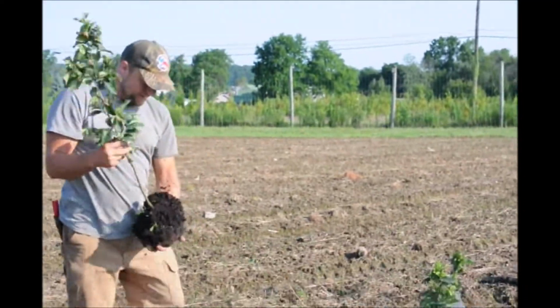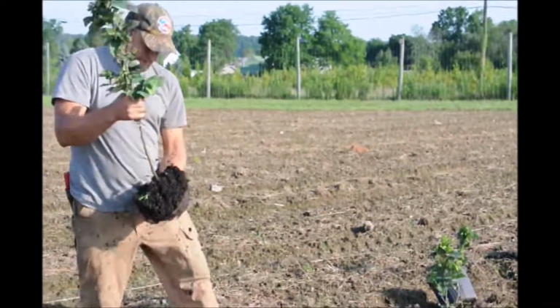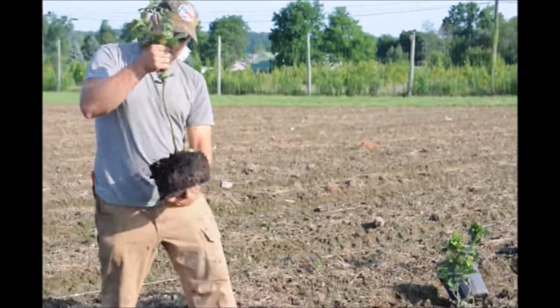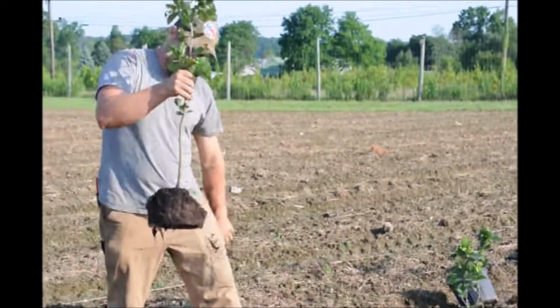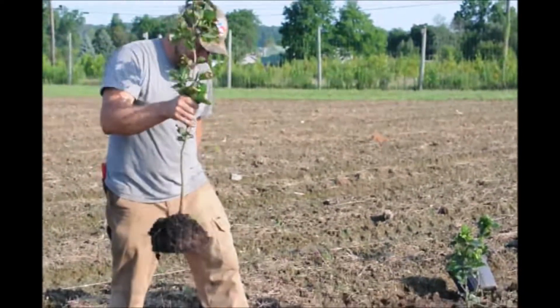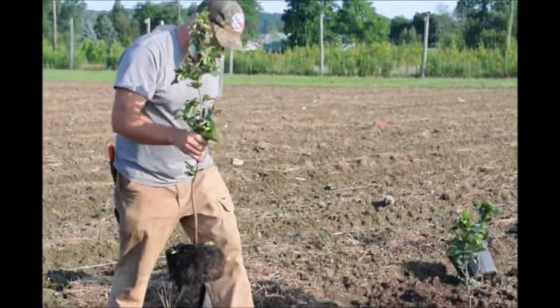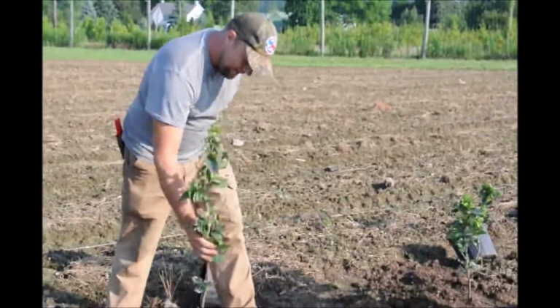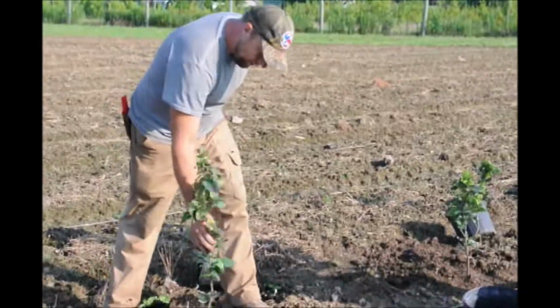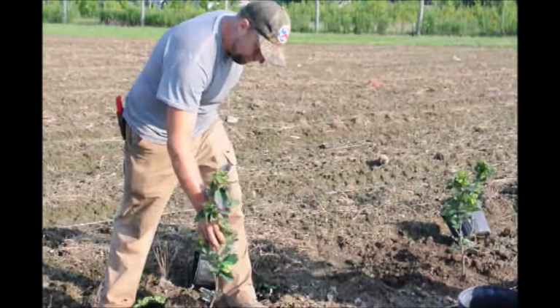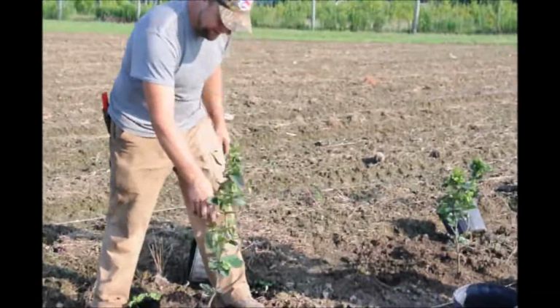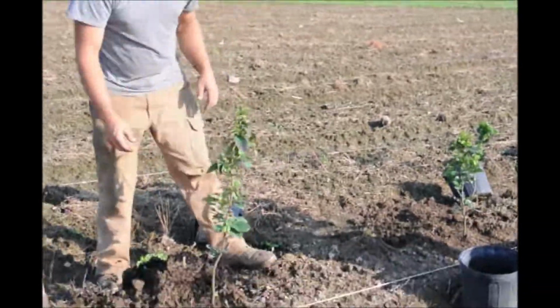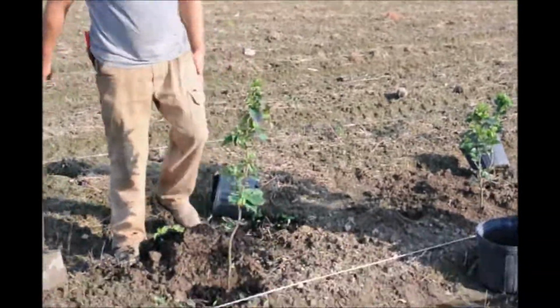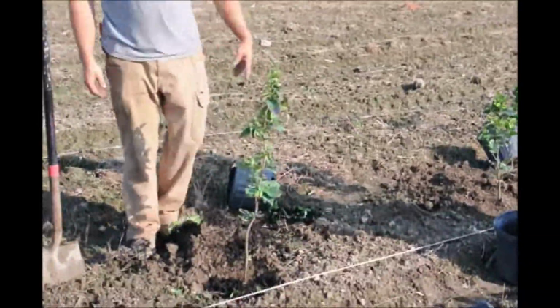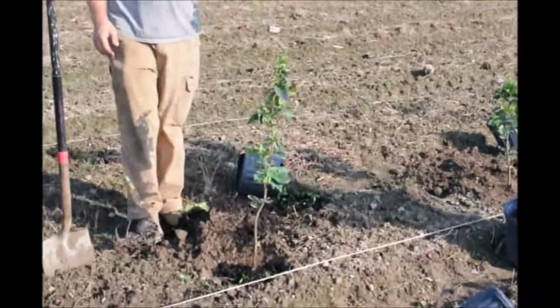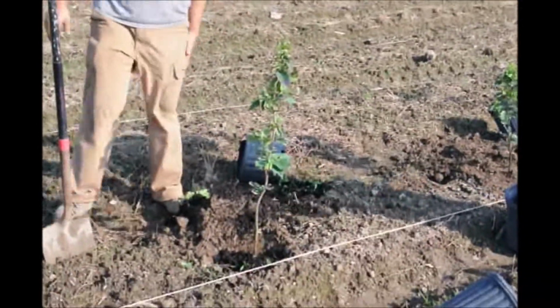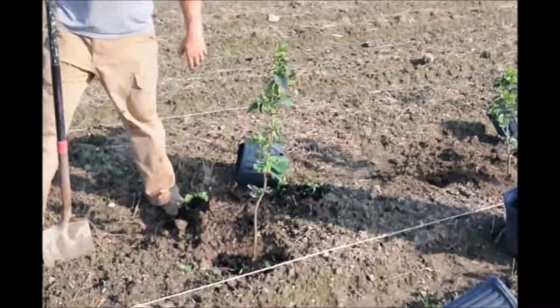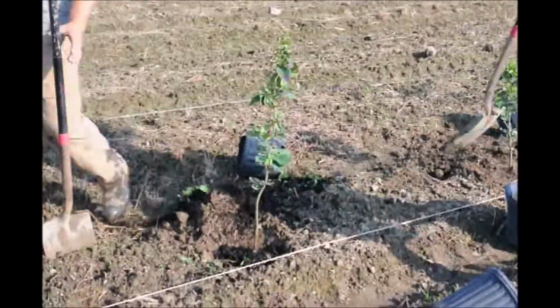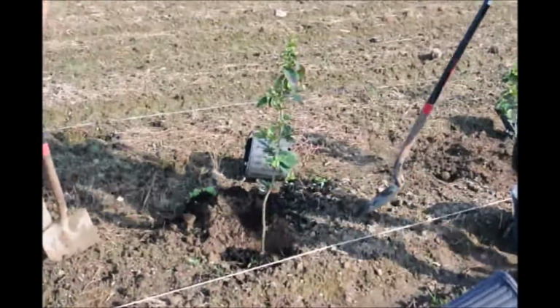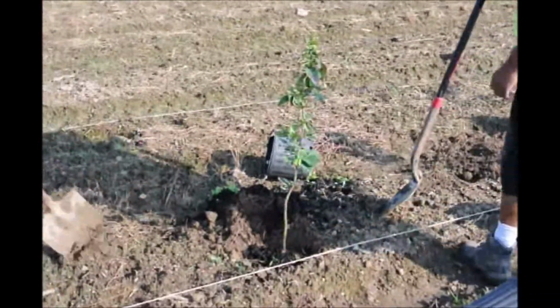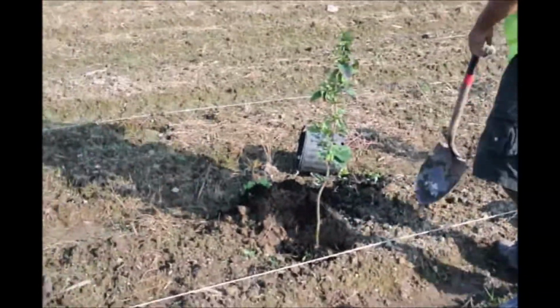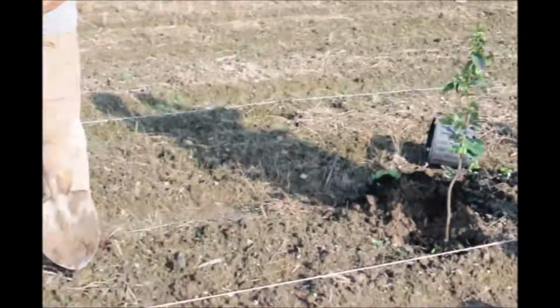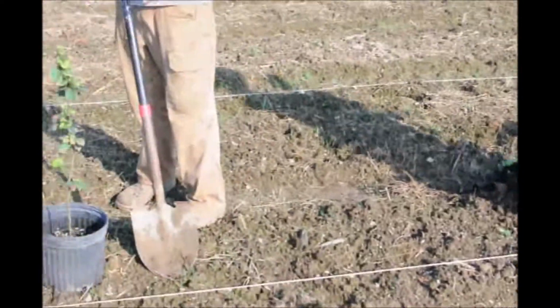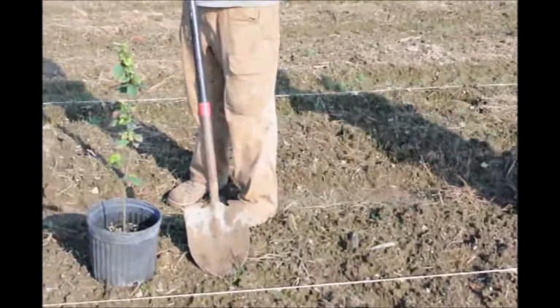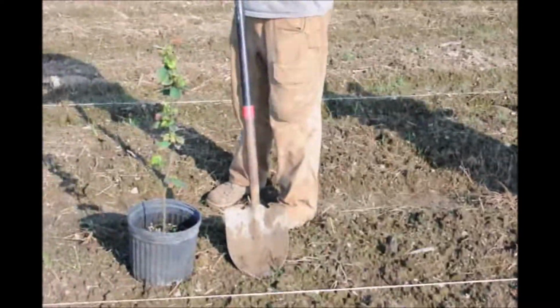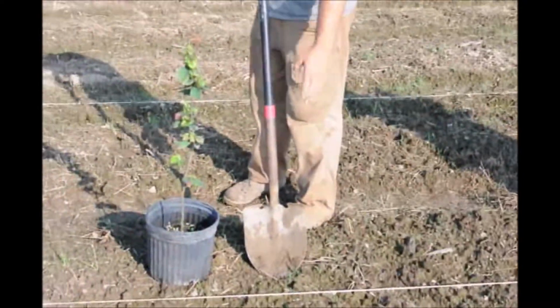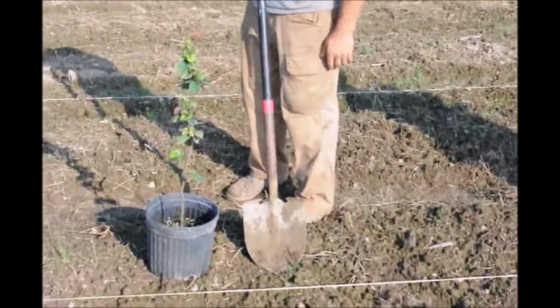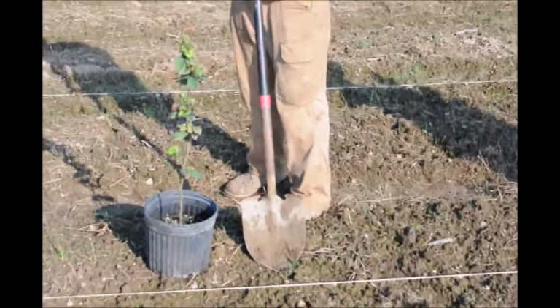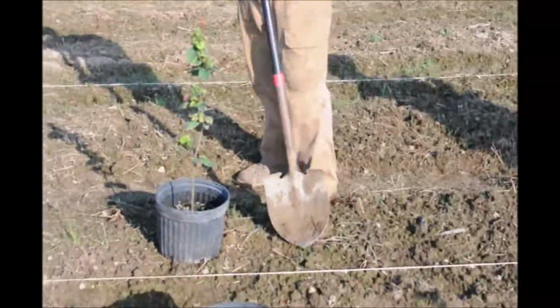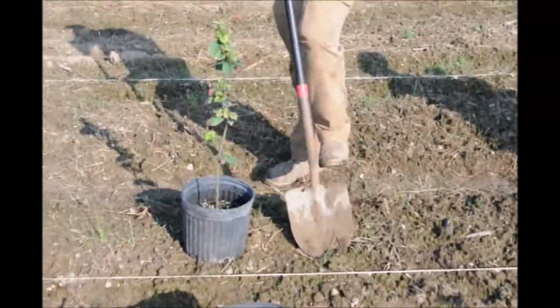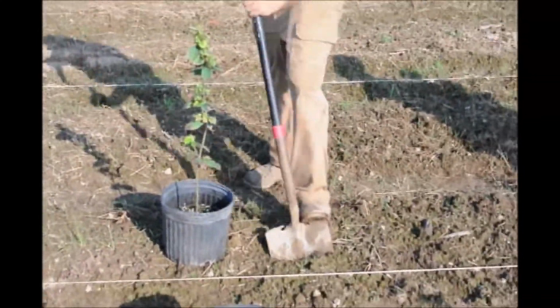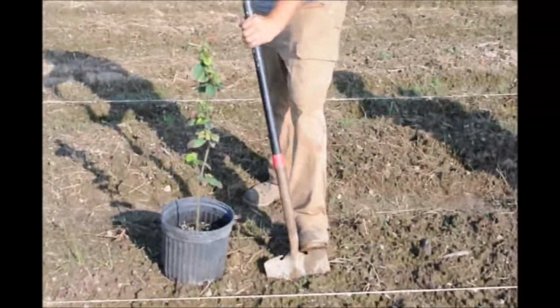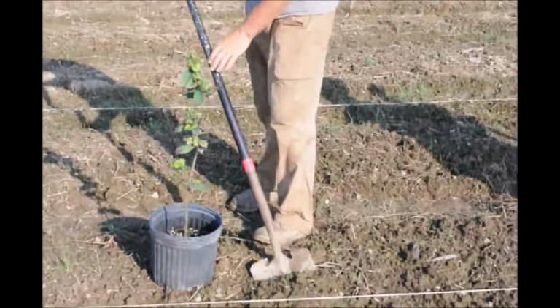Basically what we do is take our little plant, take a little hole, put it in, and Victor here will backfill it. And I just go on to the next one. You can see we're having a line, so we just keep it in line so we can move in both directions.